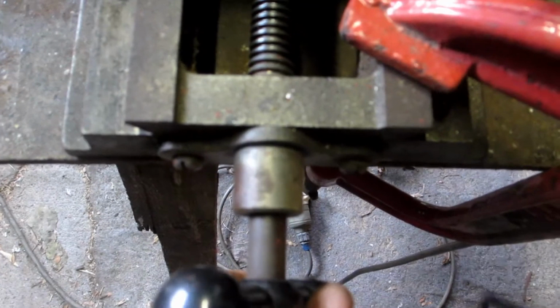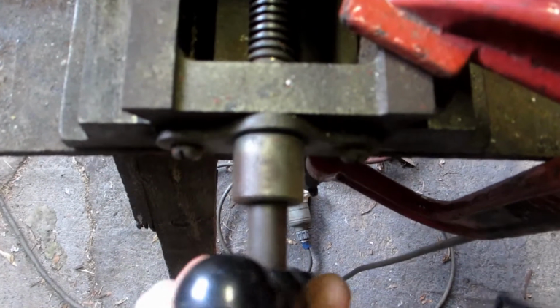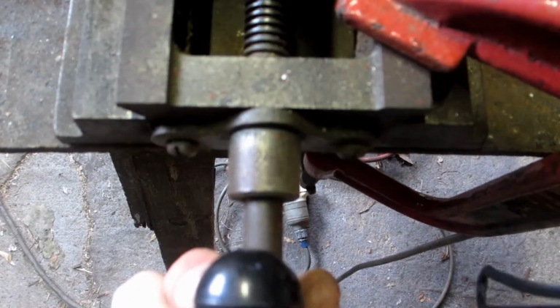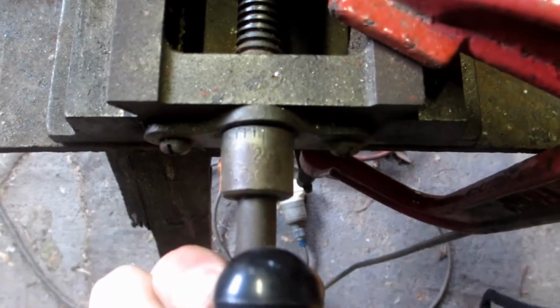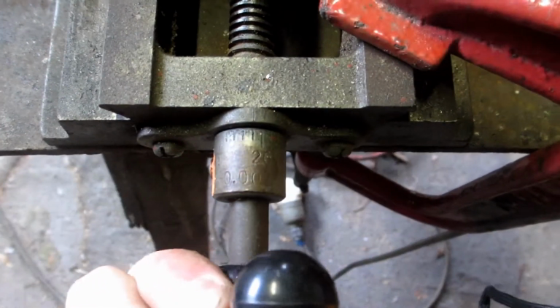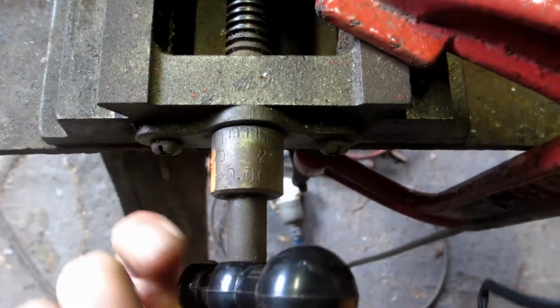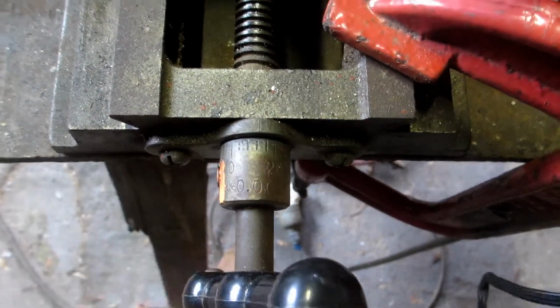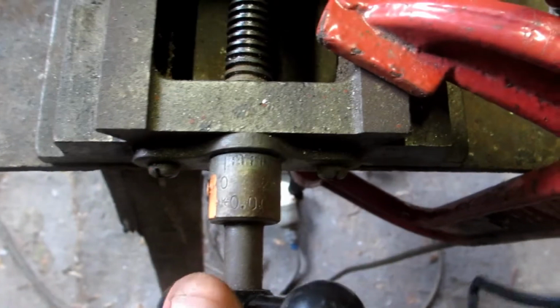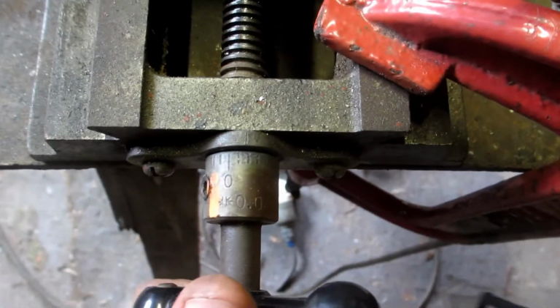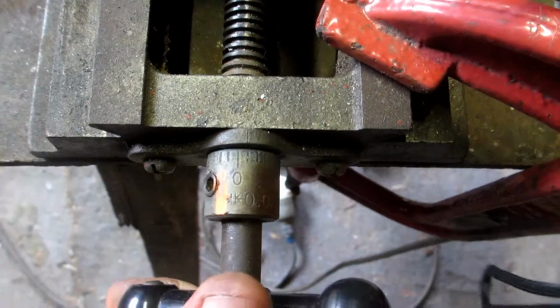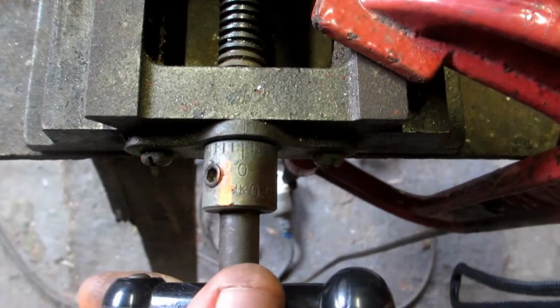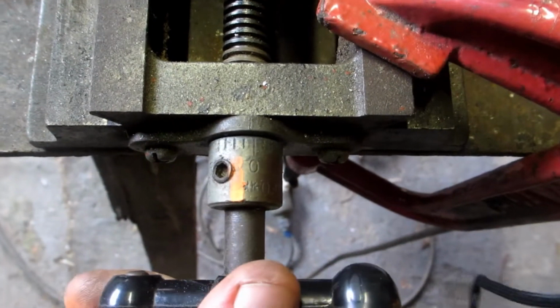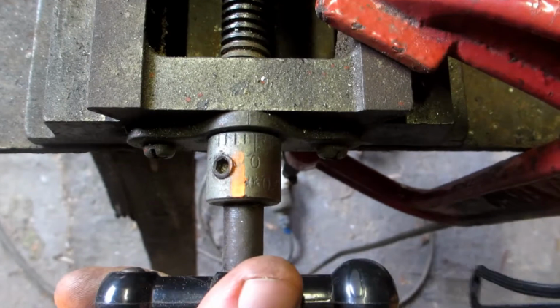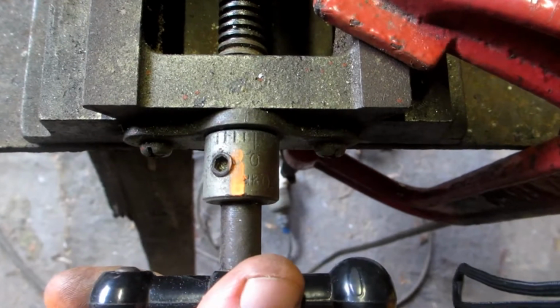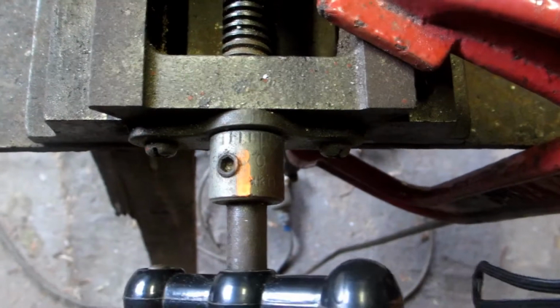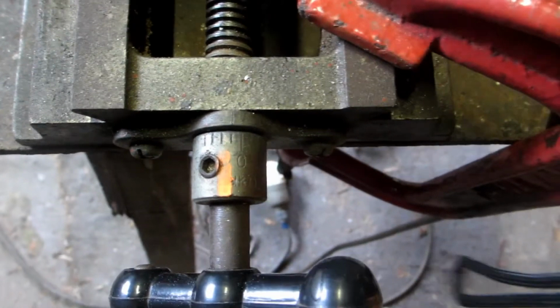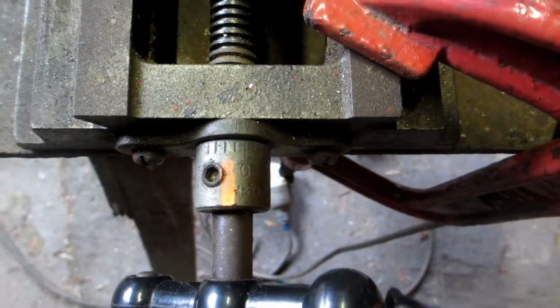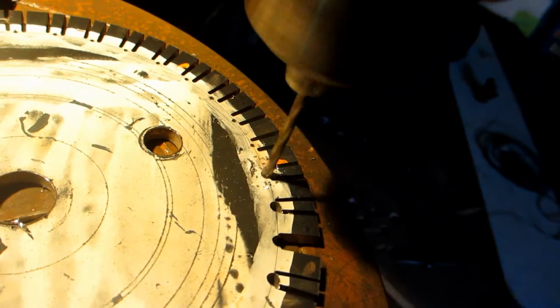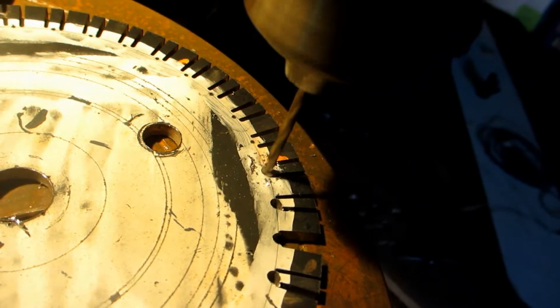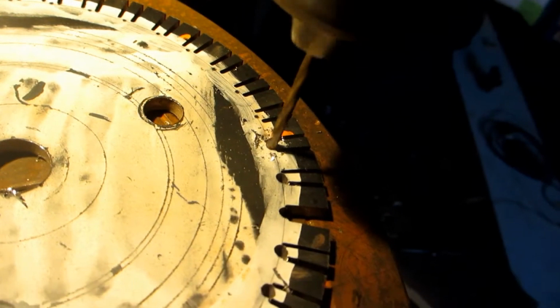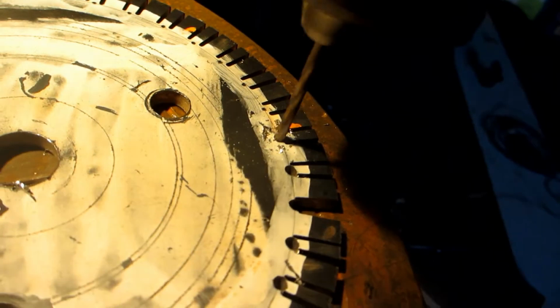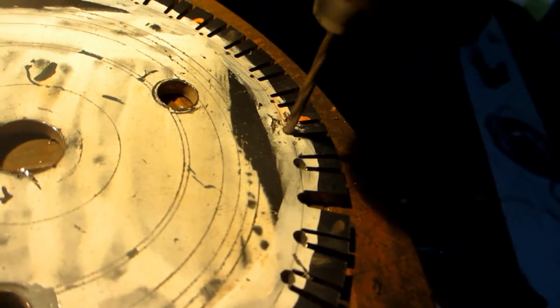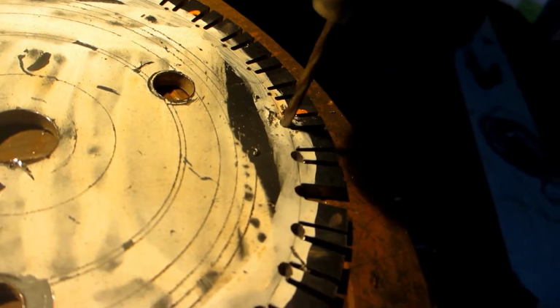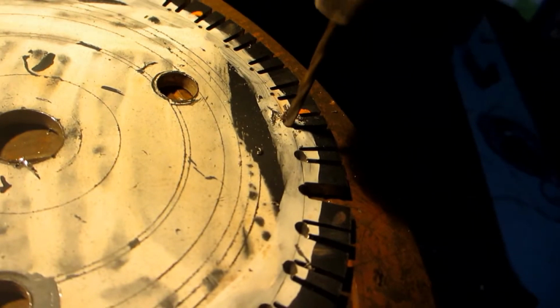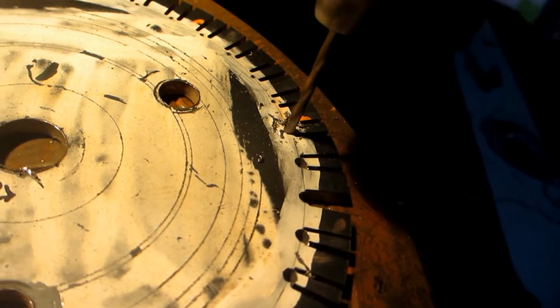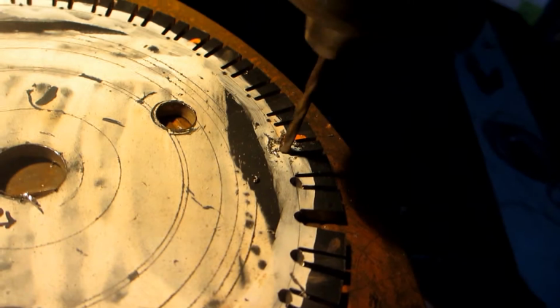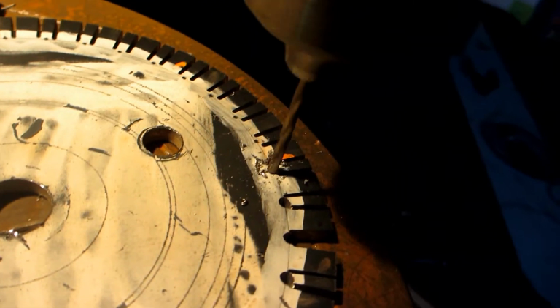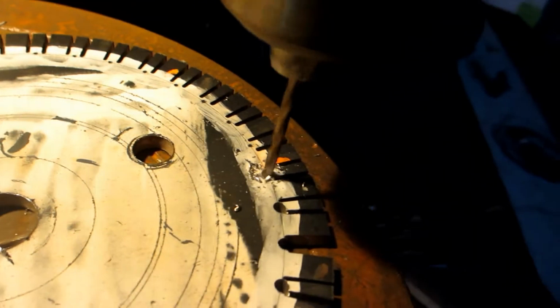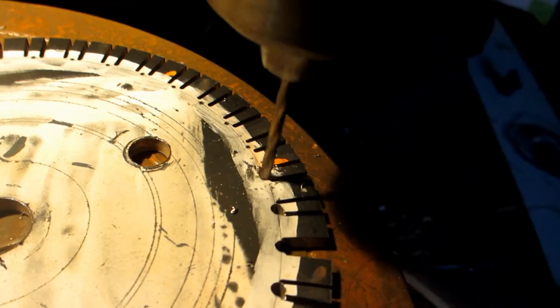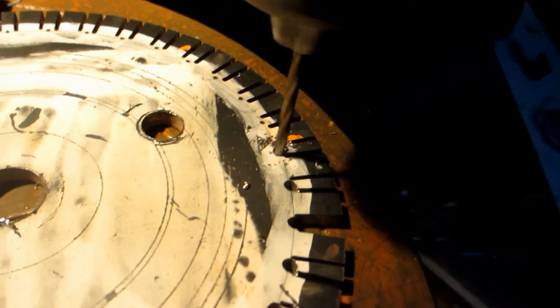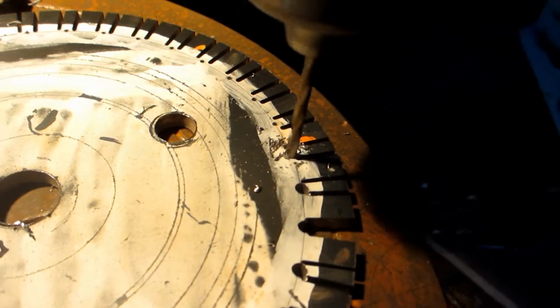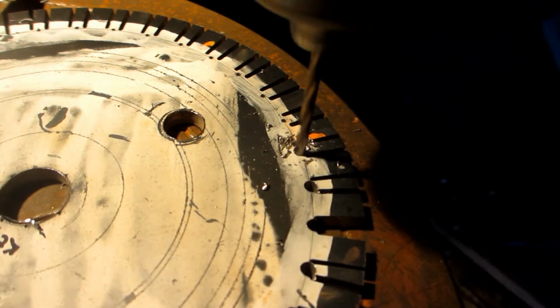You think this is boring? I had to do the whole thing twice. The borosity of the drill left much to be desired.